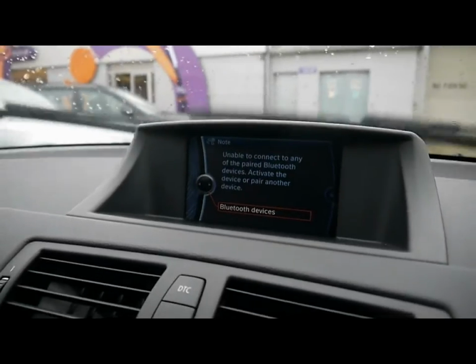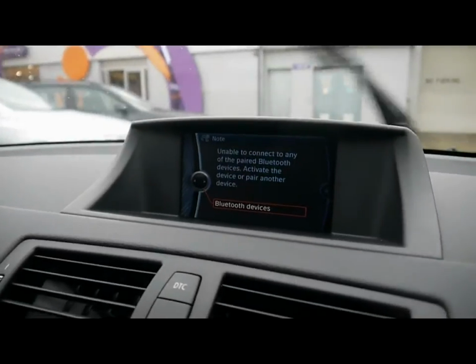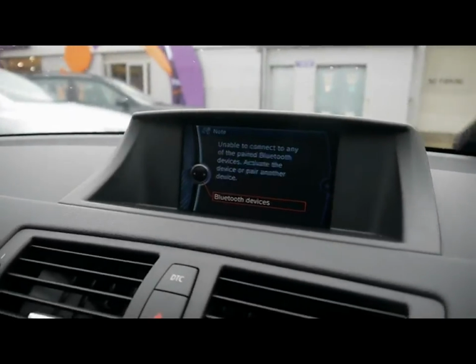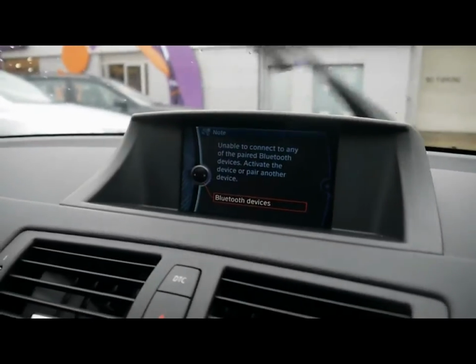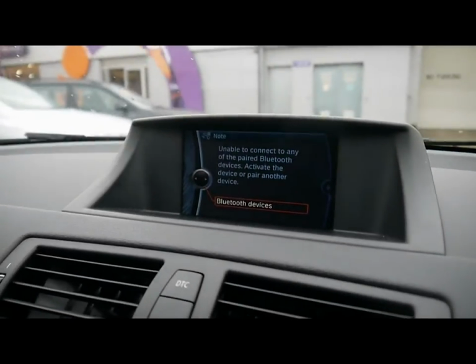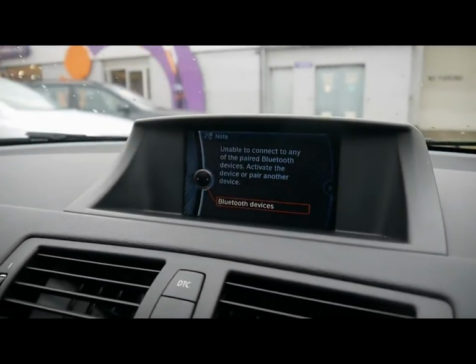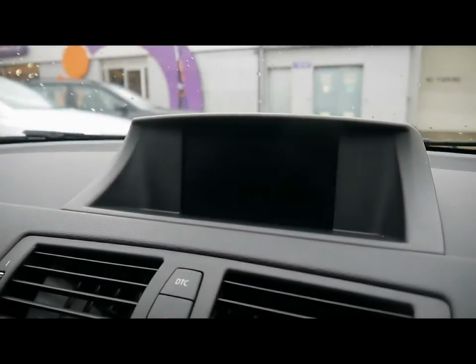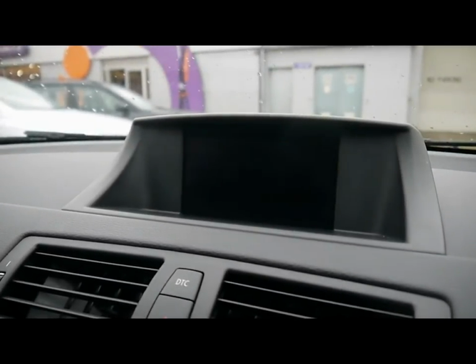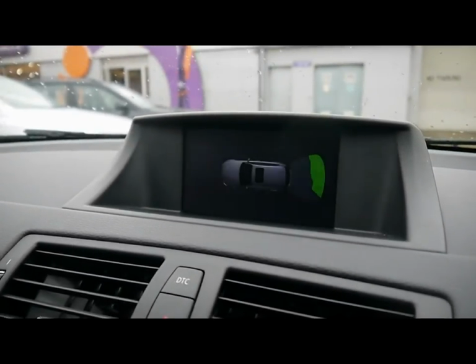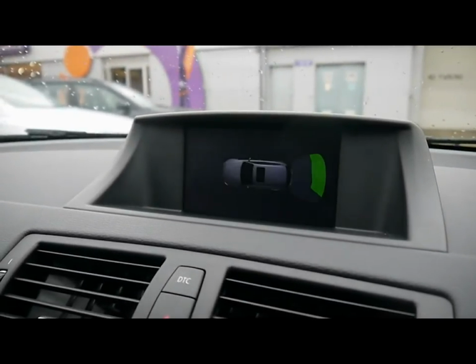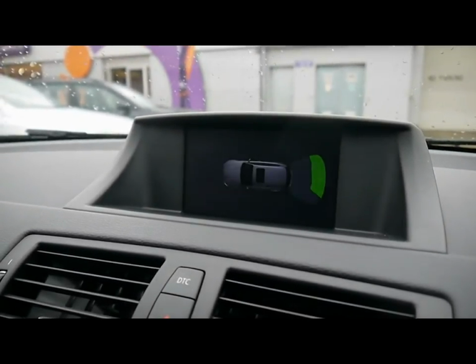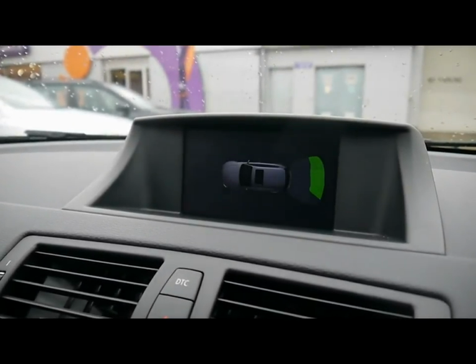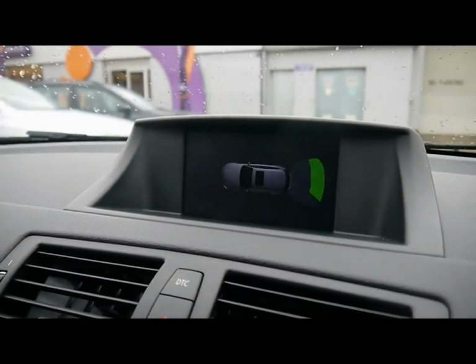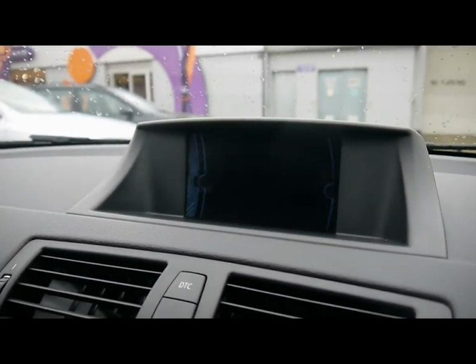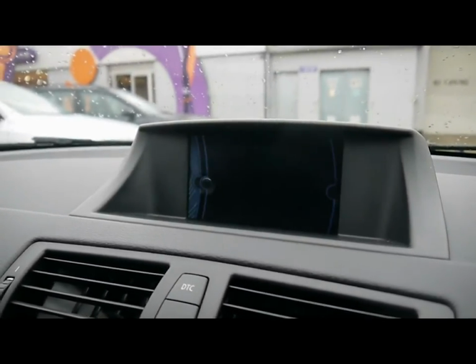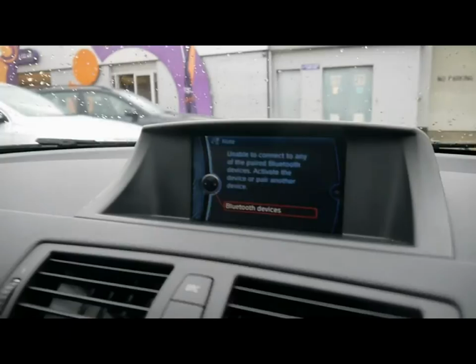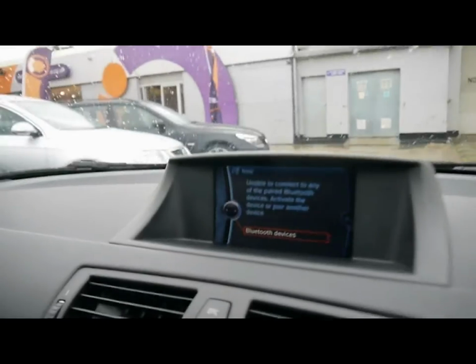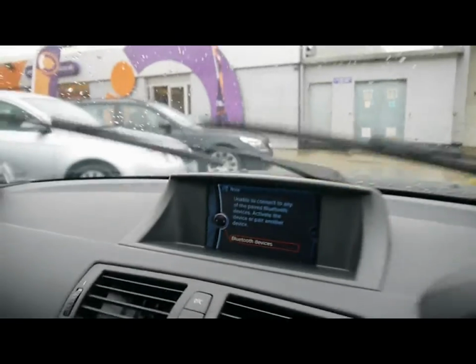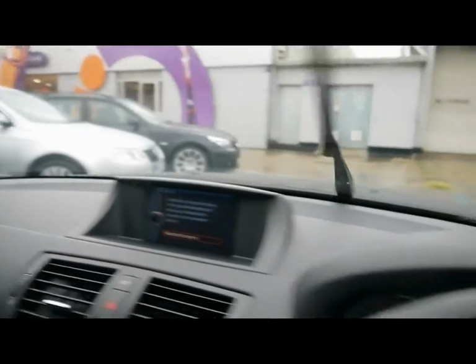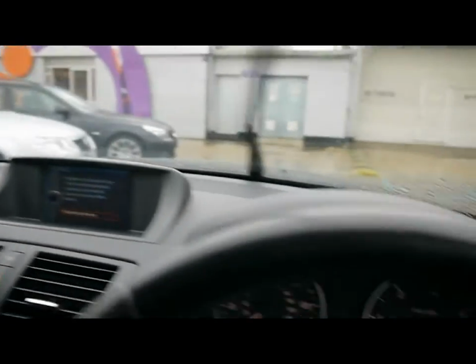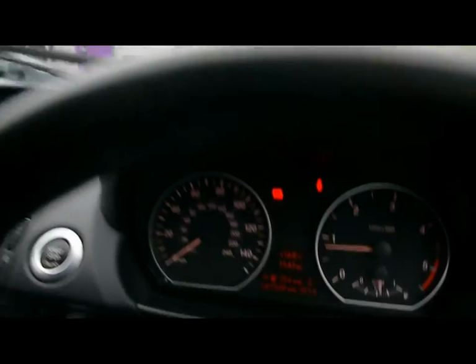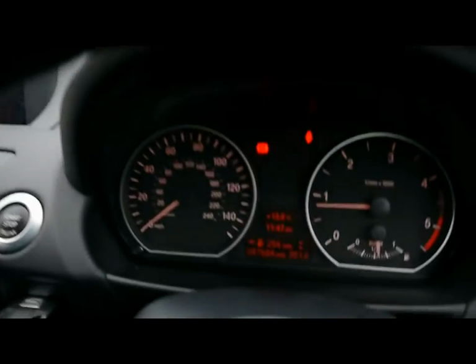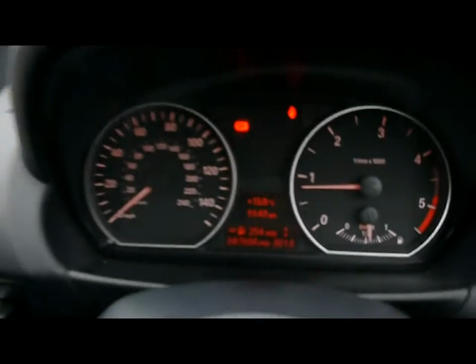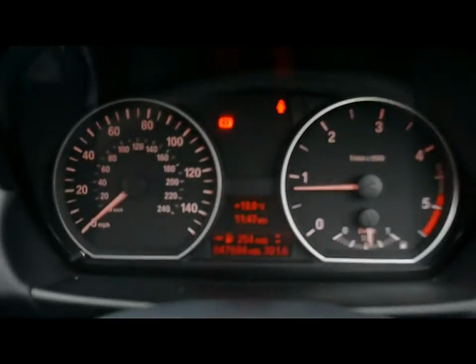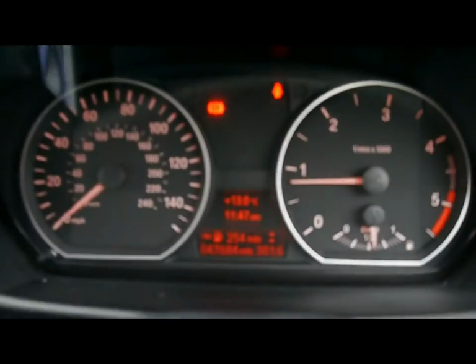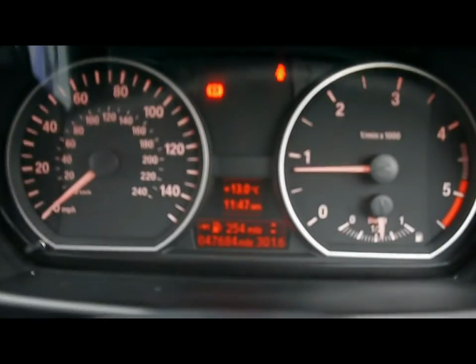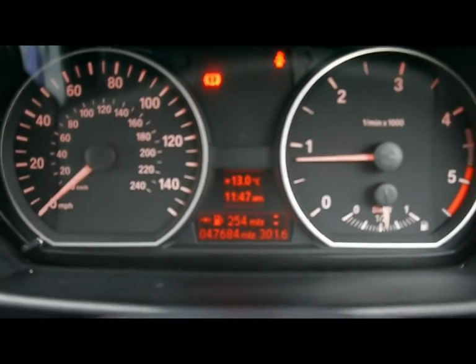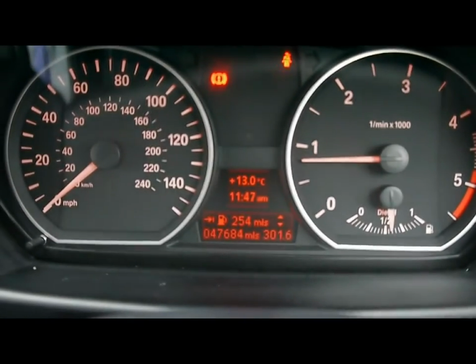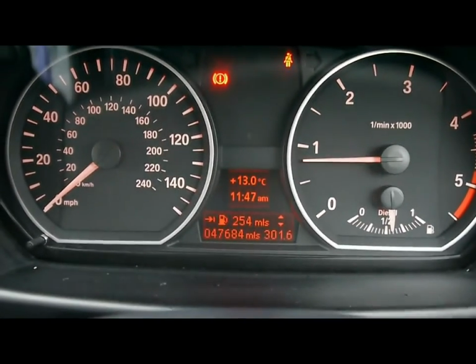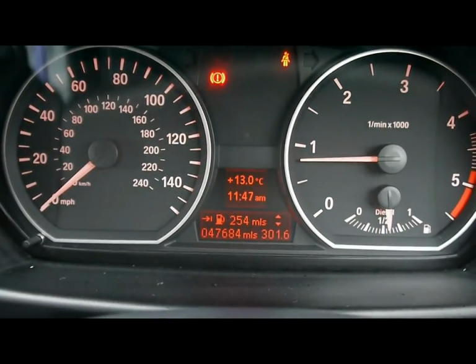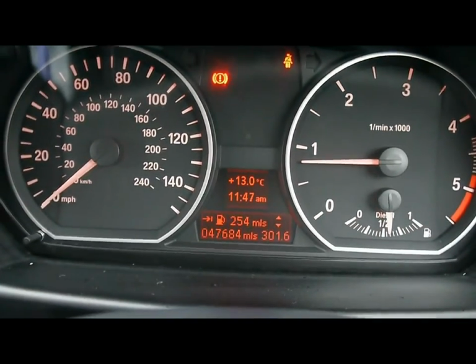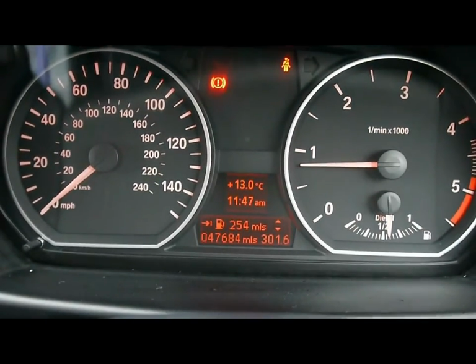When you put the car into reverse, you get a visual display for the rear parking sensors. The onboard computer shows you distance to empty, average fuel consumption and average speed.